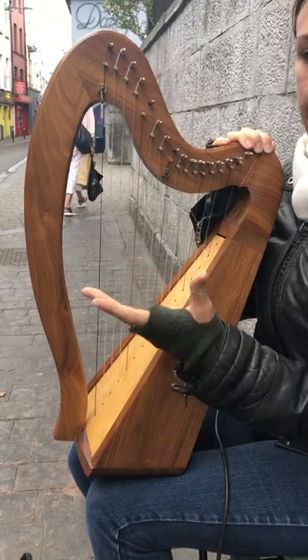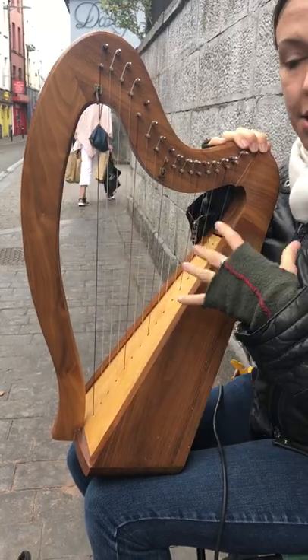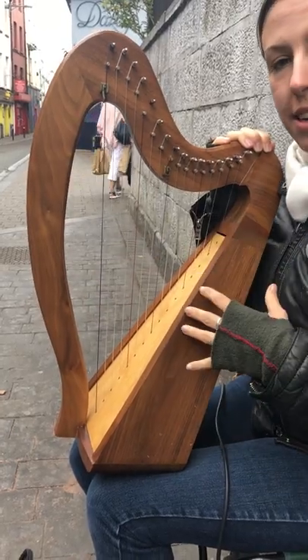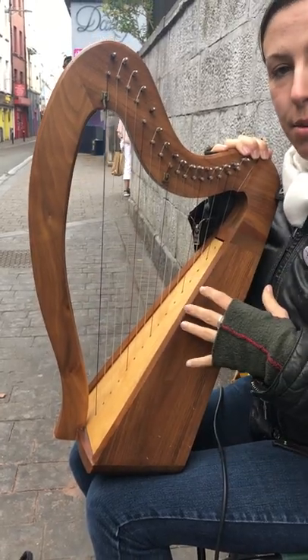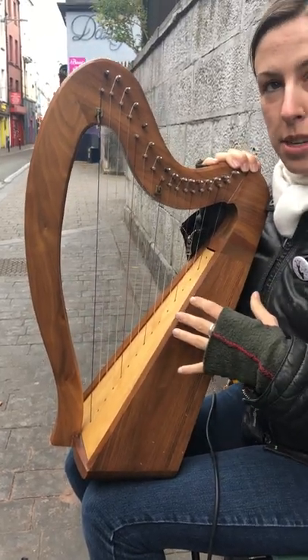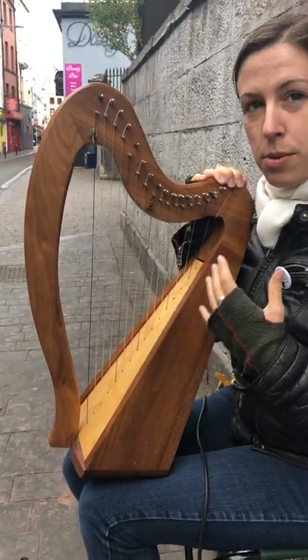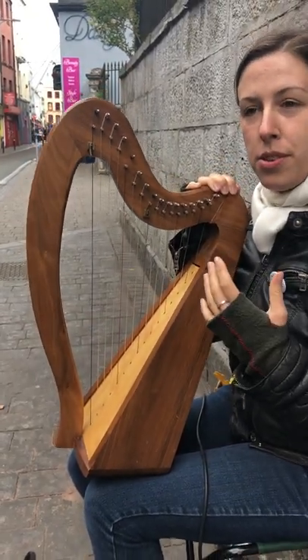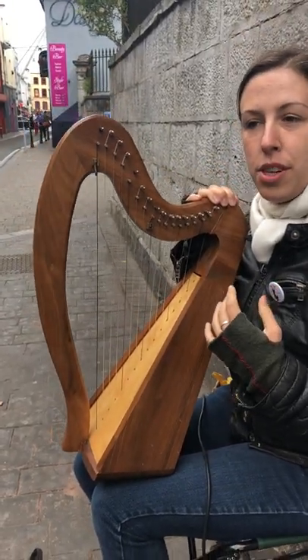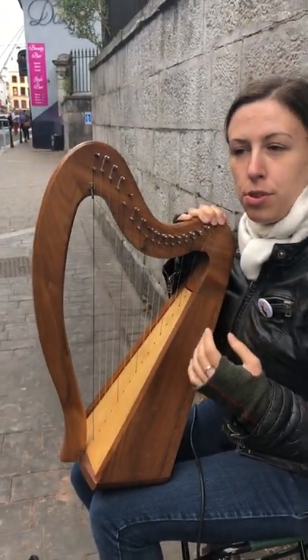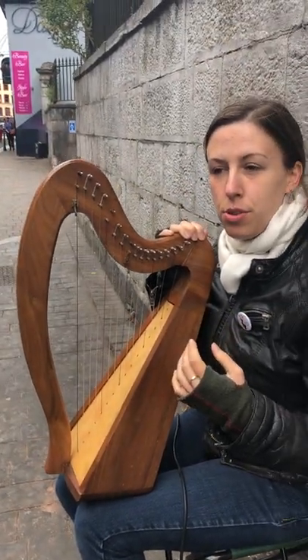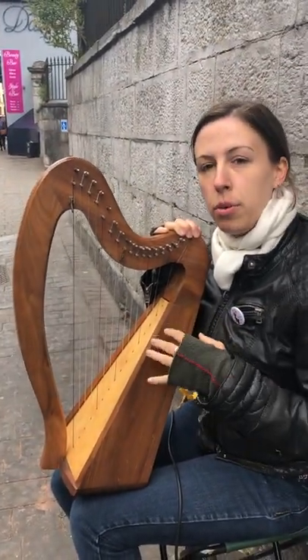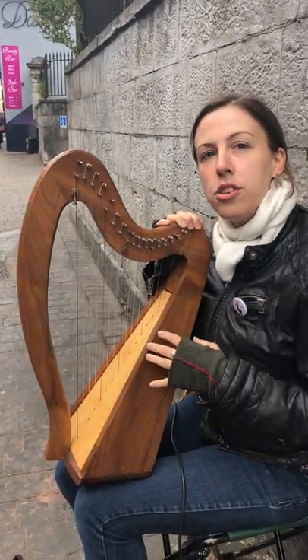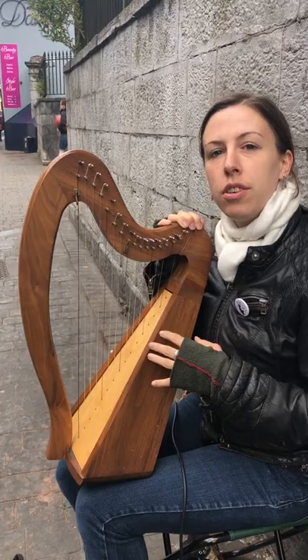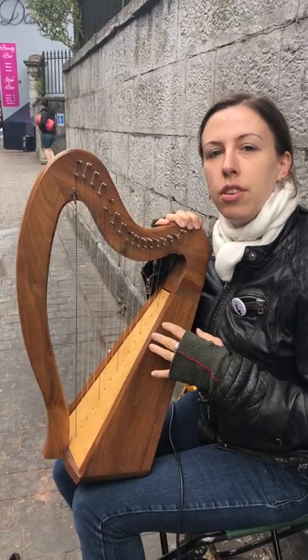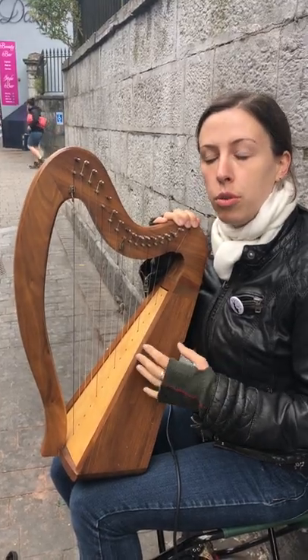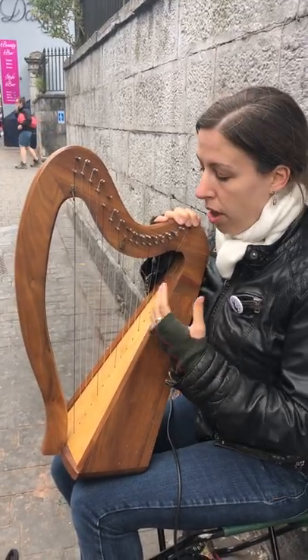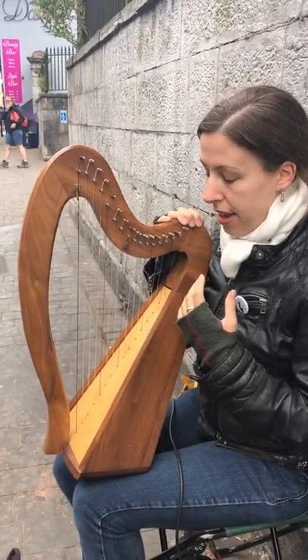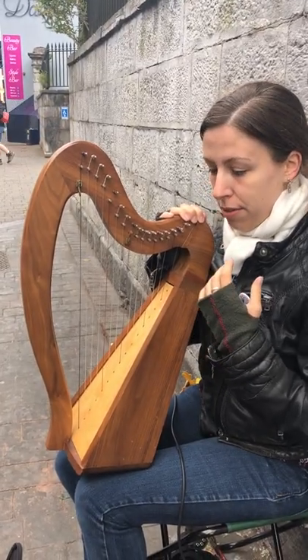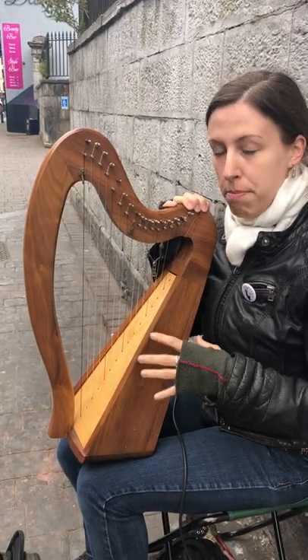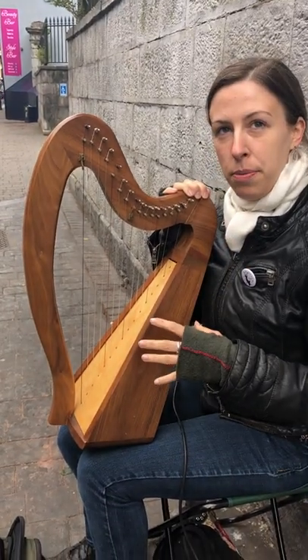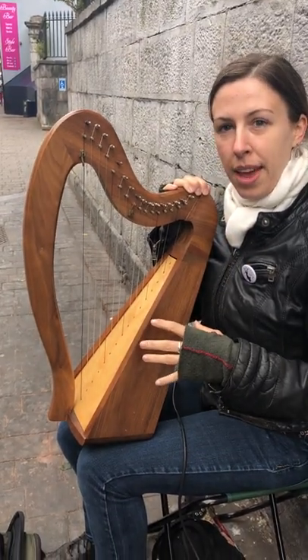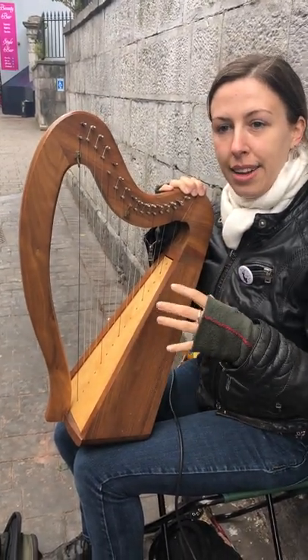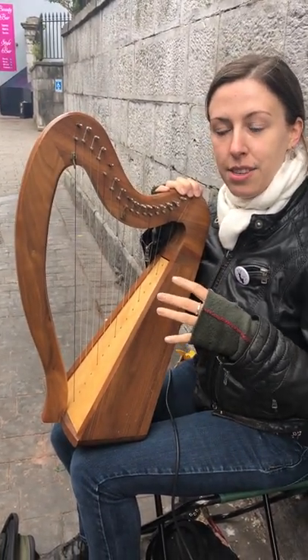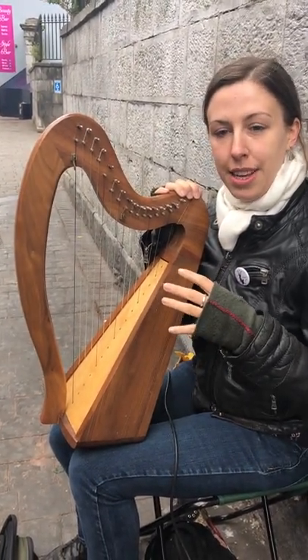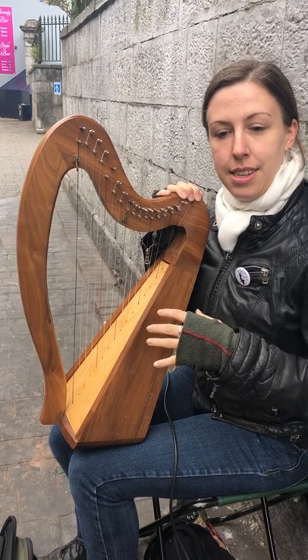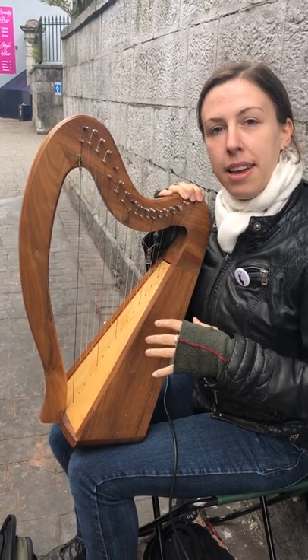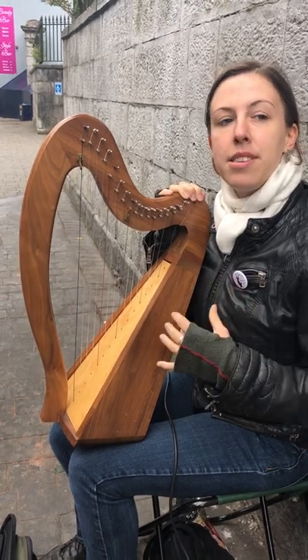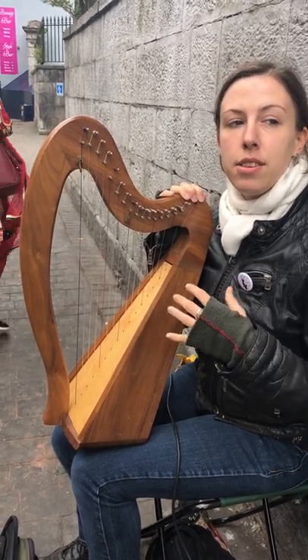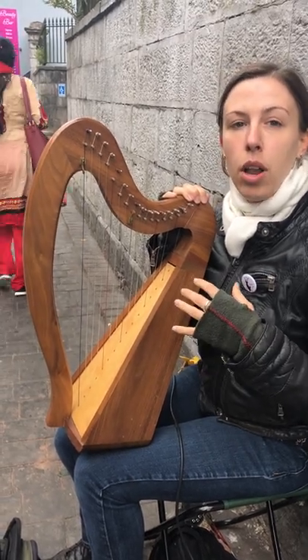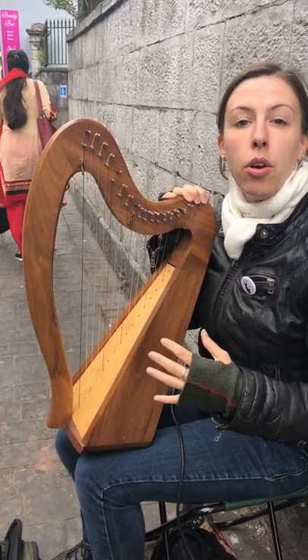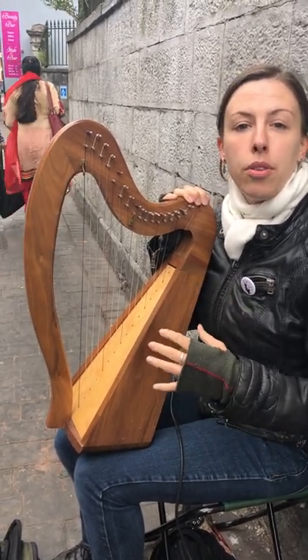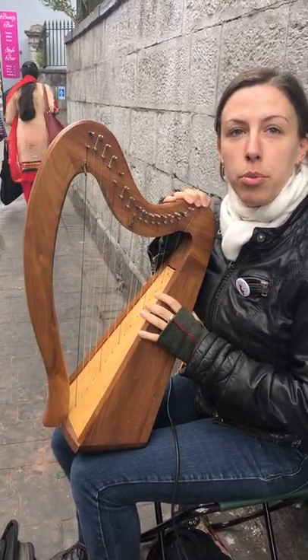It's actually affected the sound quite a bit as well, because the strings are tuned to a lower tension than normal. They sound very mellow, it's very easy to play, and they resonate a lot longer than usual.